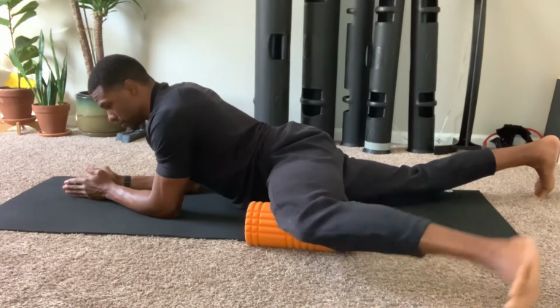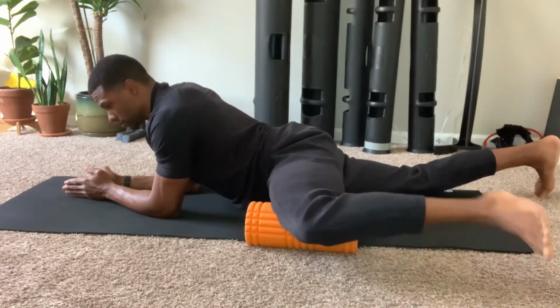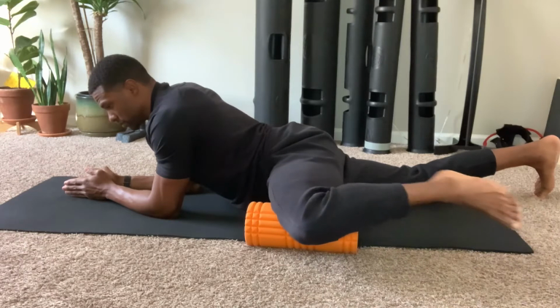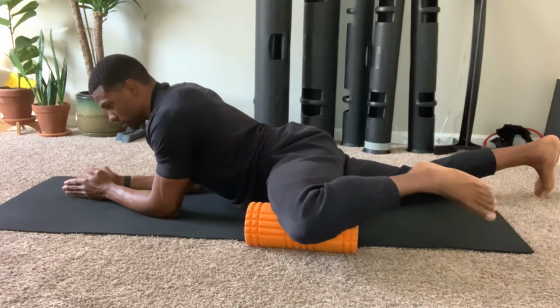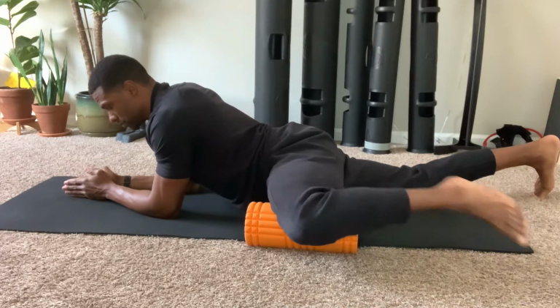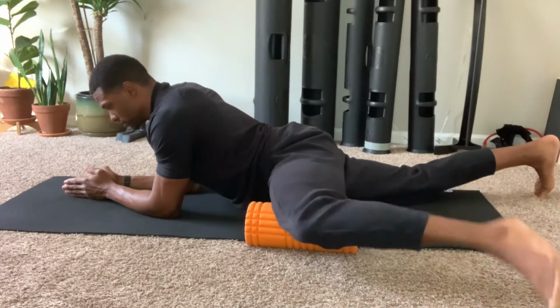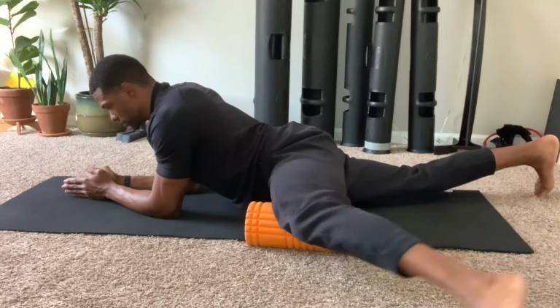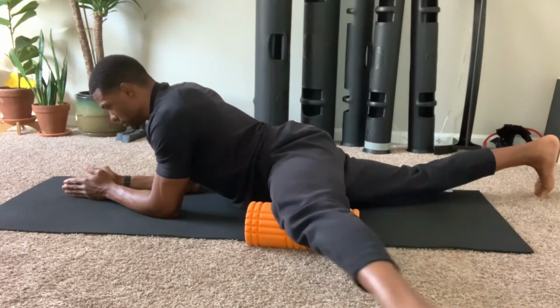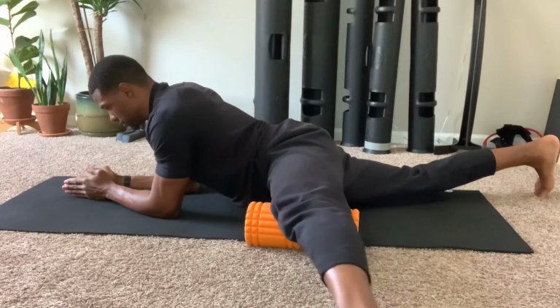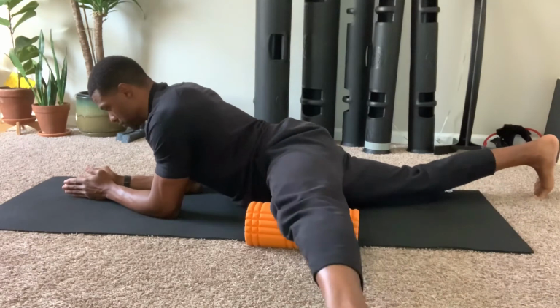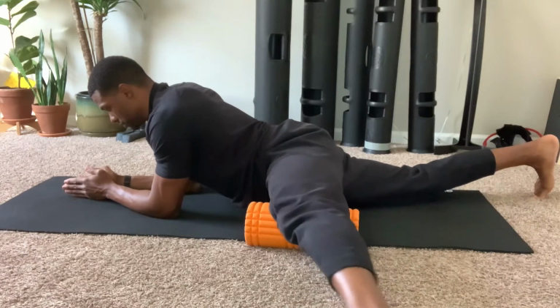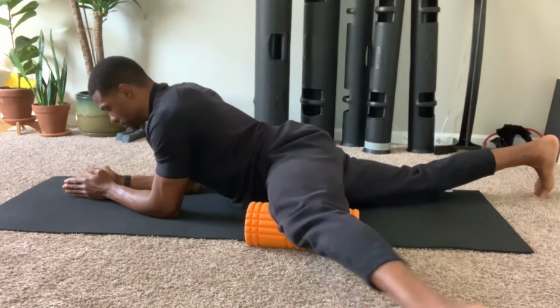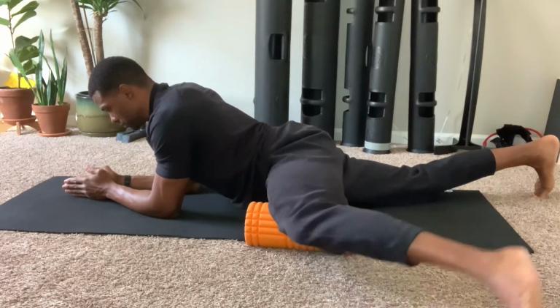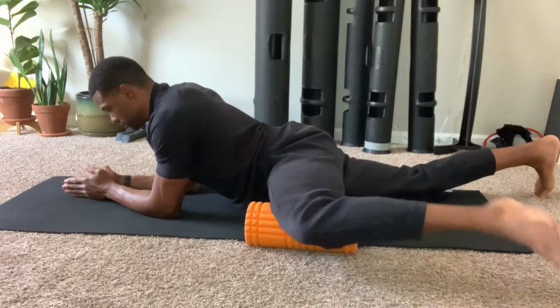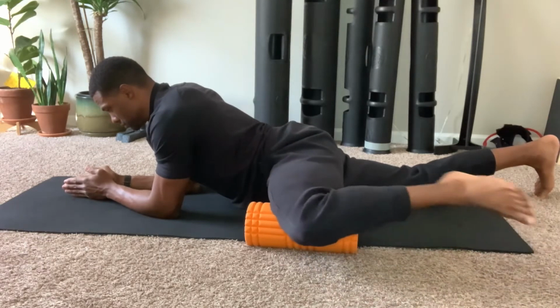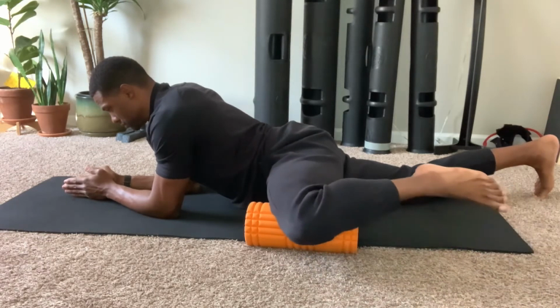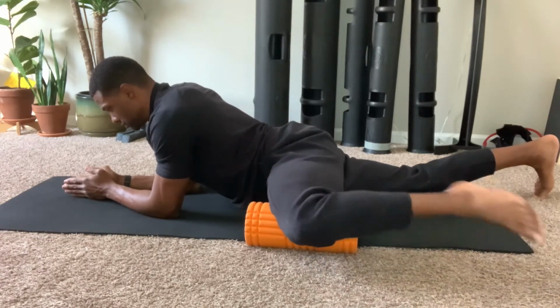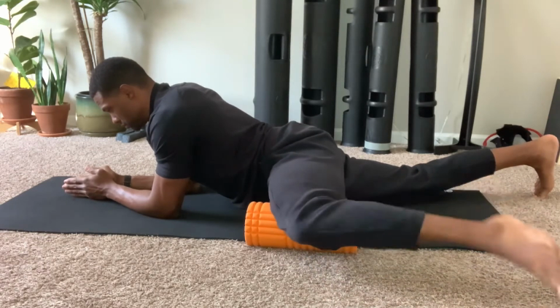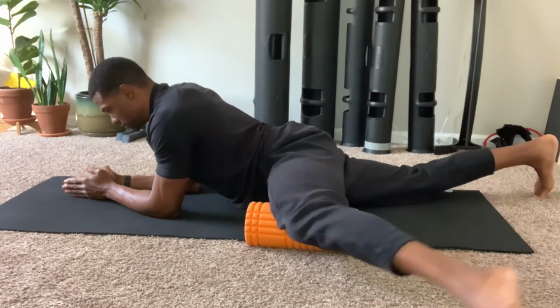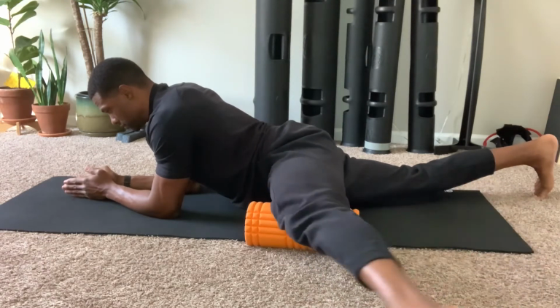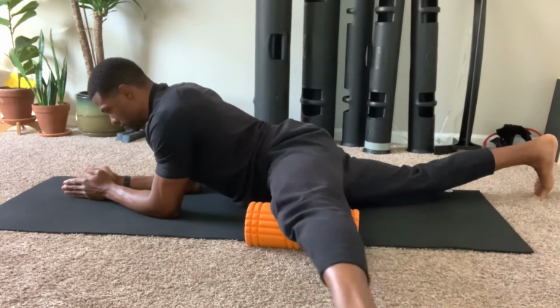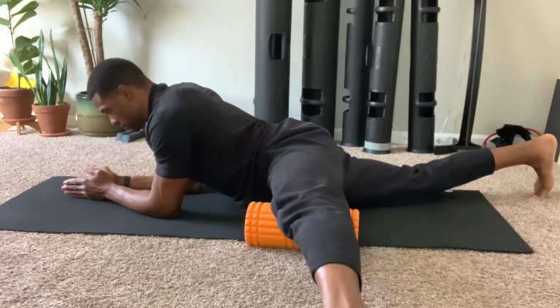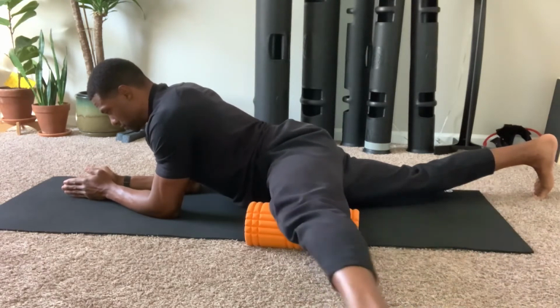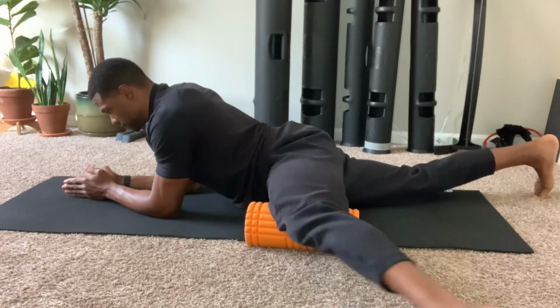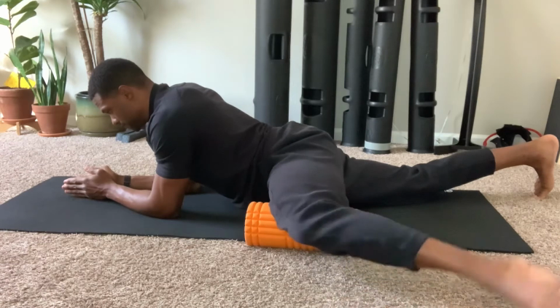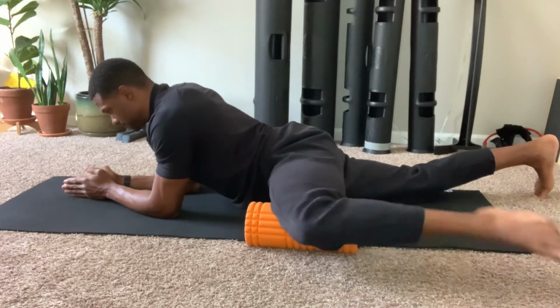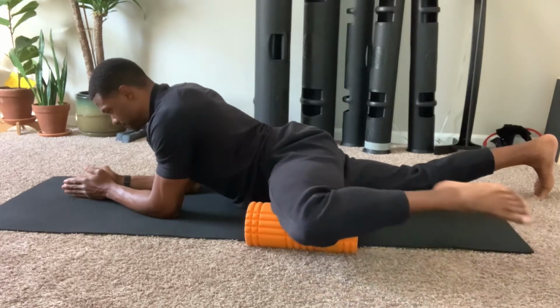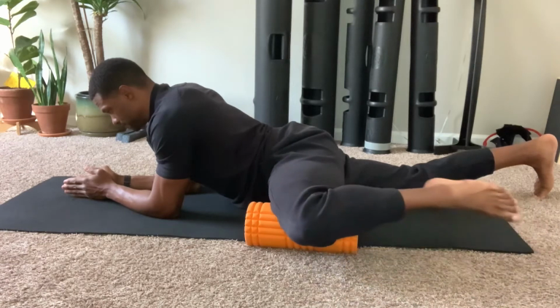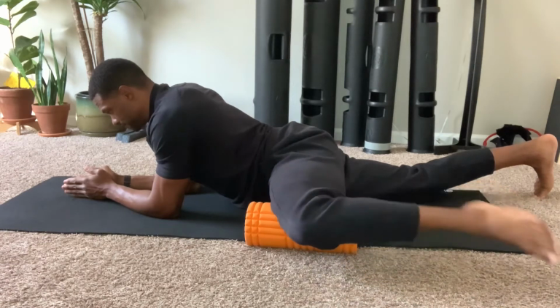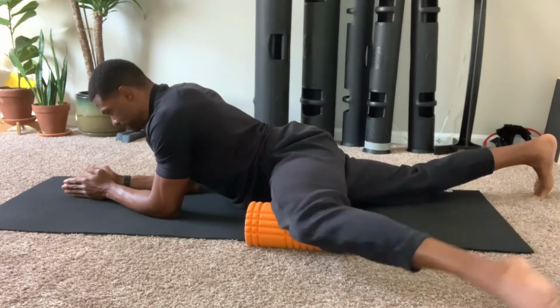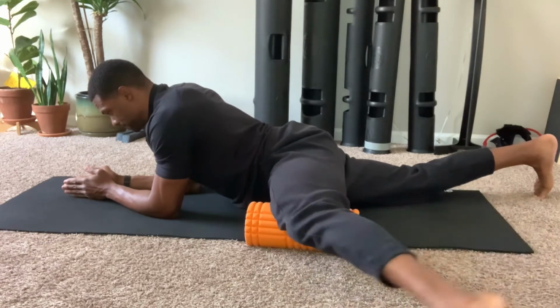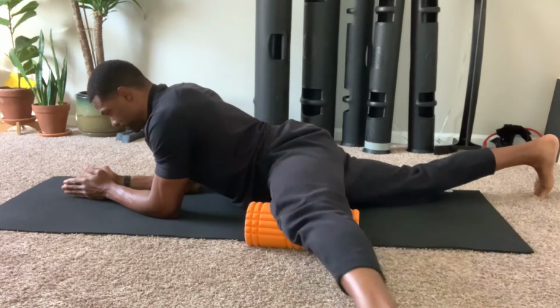Begin by flexing and extending the knee to increase tissue hydration. Do this several times.